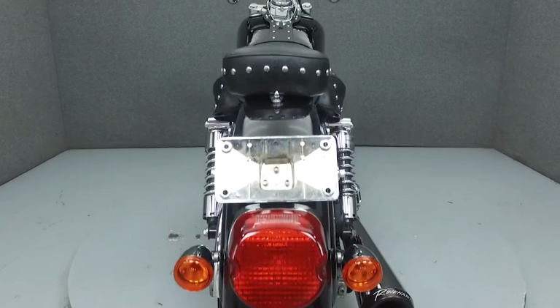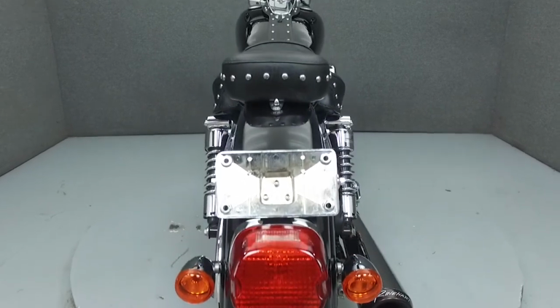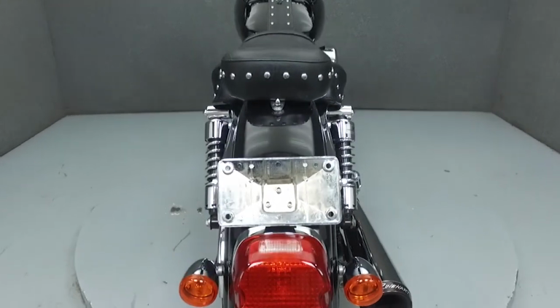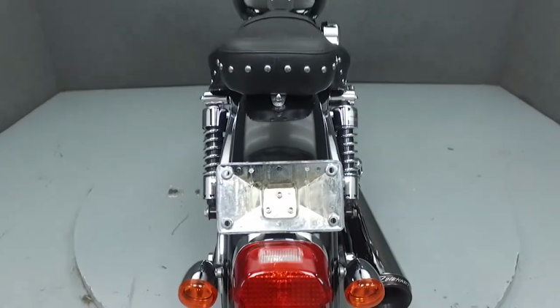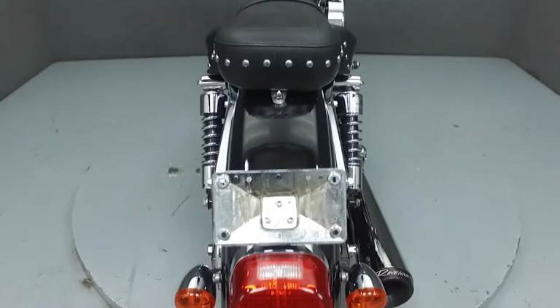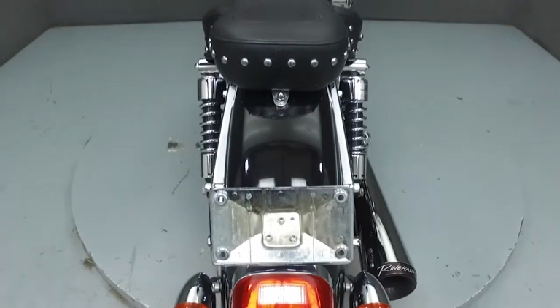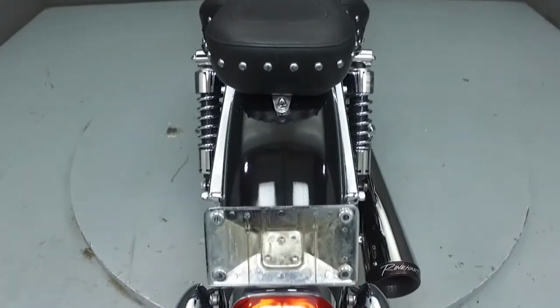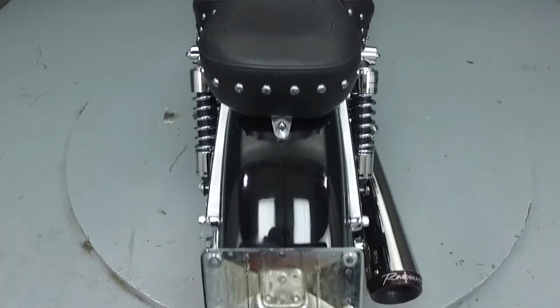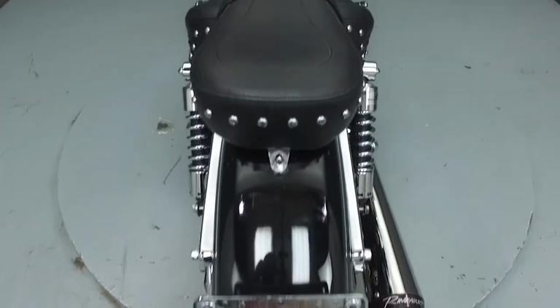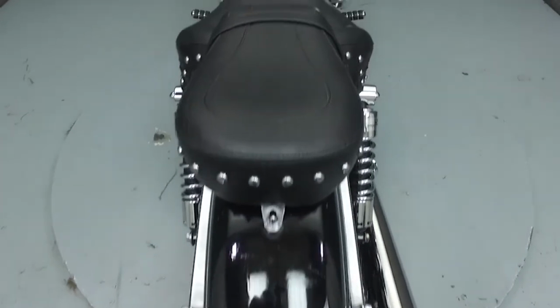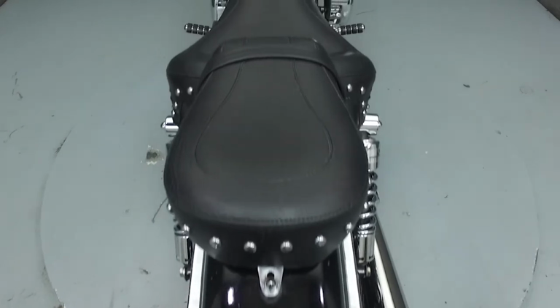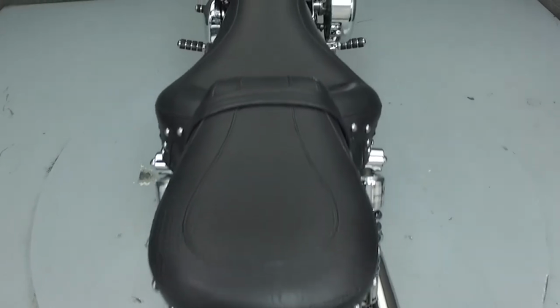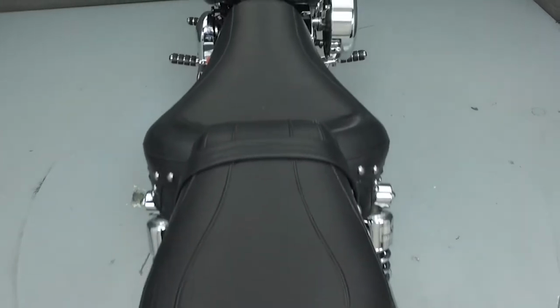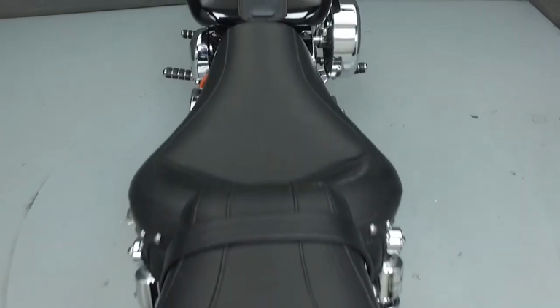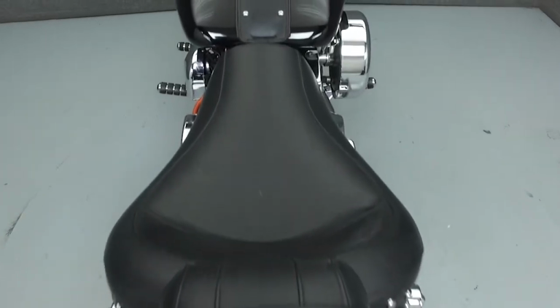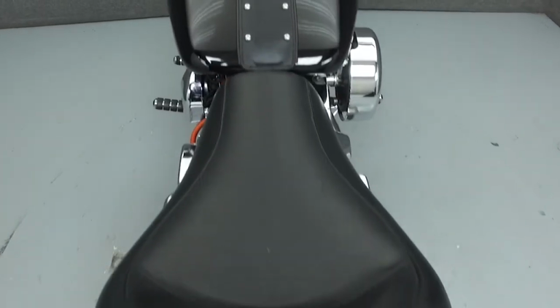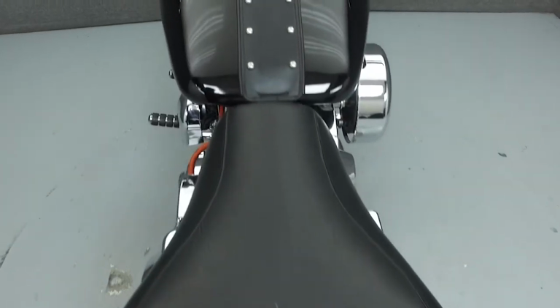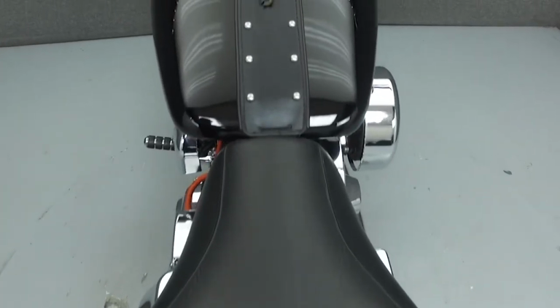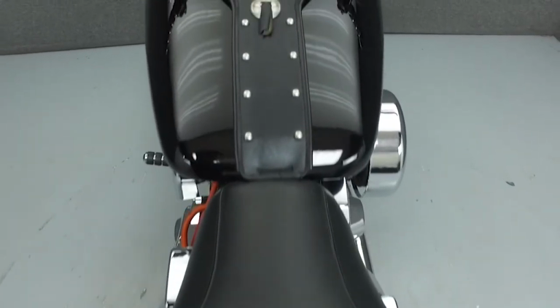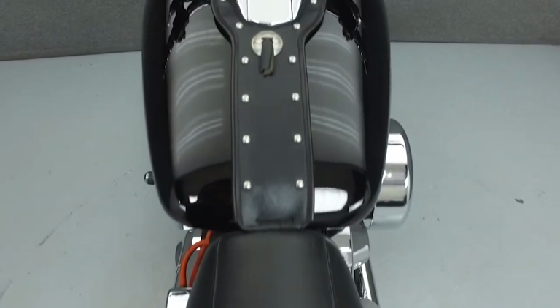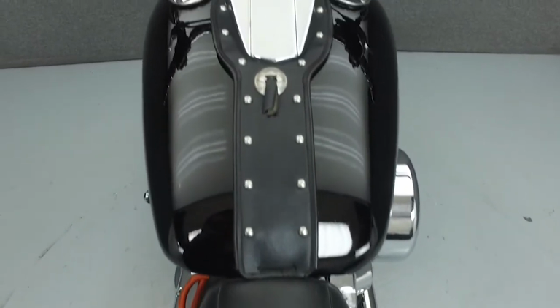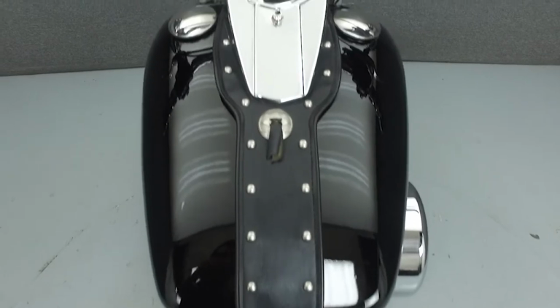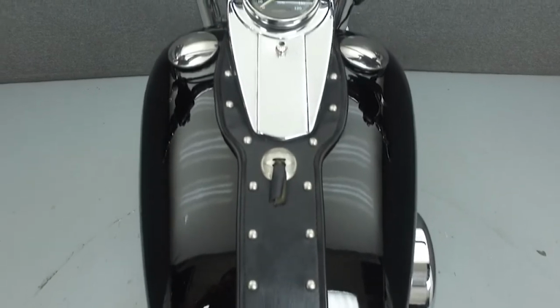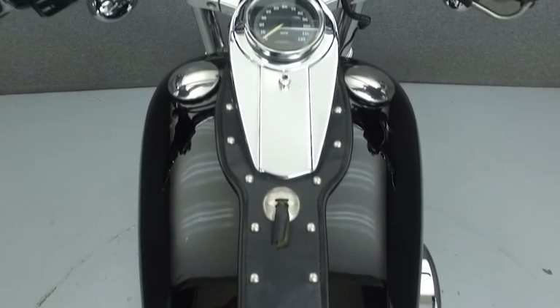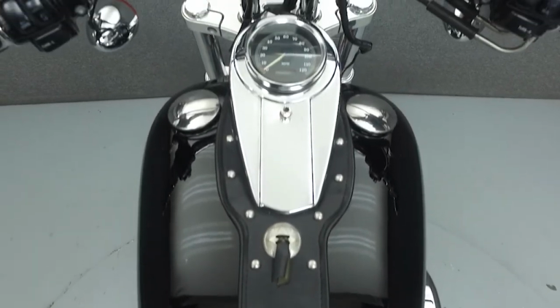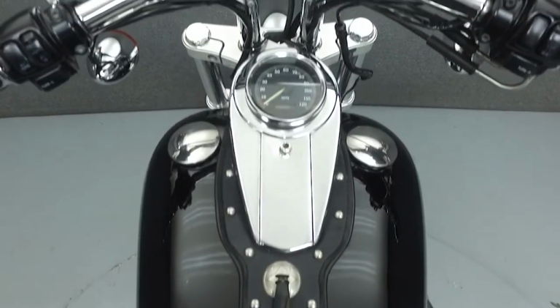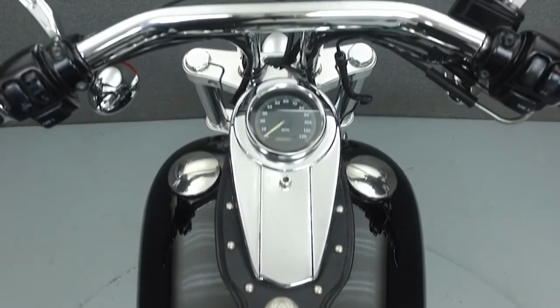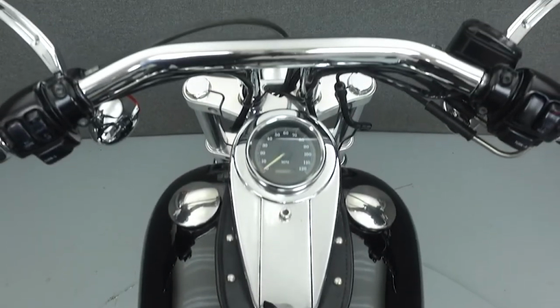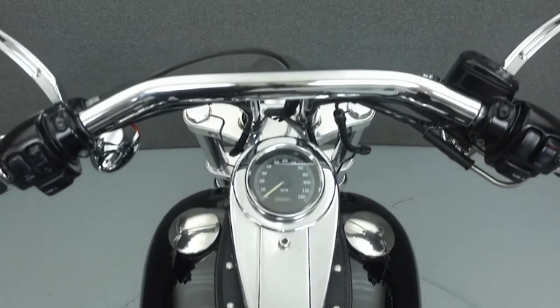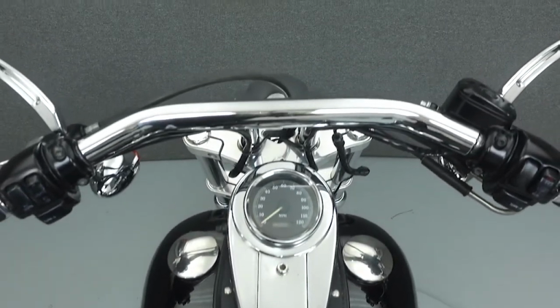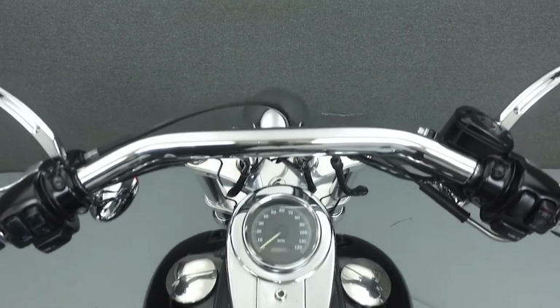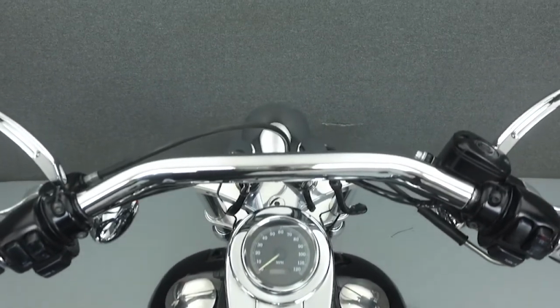Rather than describing any cosmetic flaws, which can be very subjective, we've taken this high-resolution video so that you can get an exact representation of what this vehicle looks like in real life. Our goal is to provide you the ability to virtually walk around and inspect it as if you were here in person.